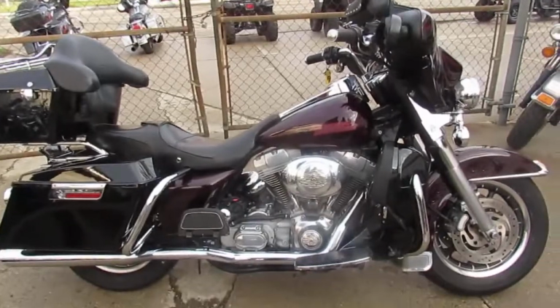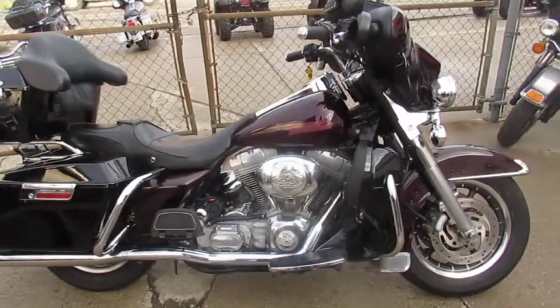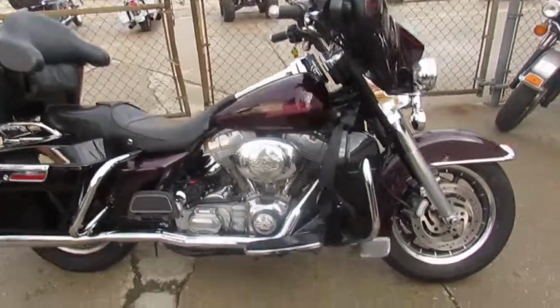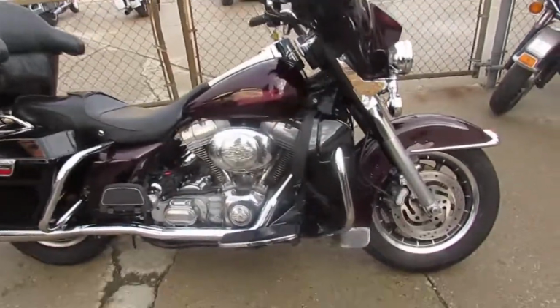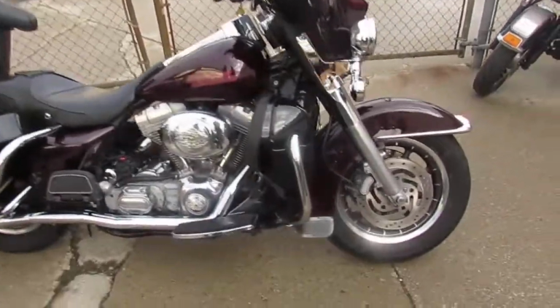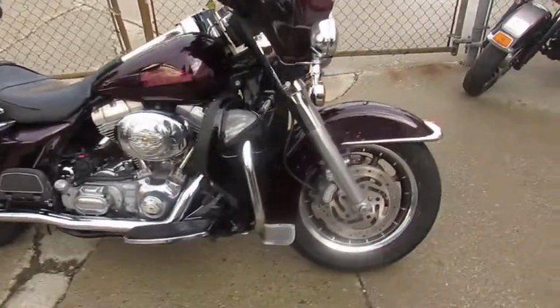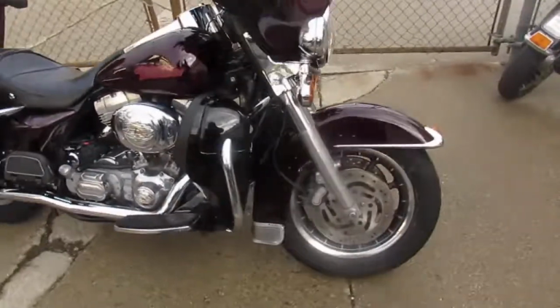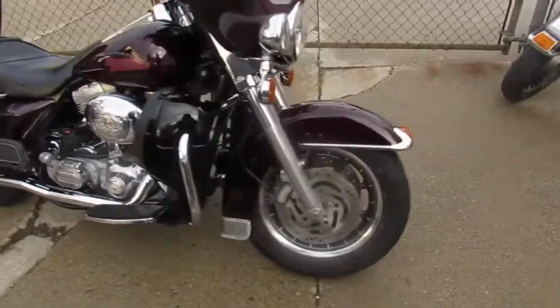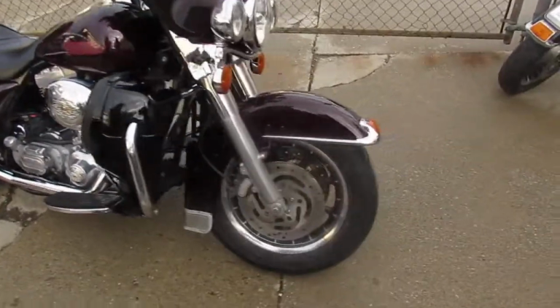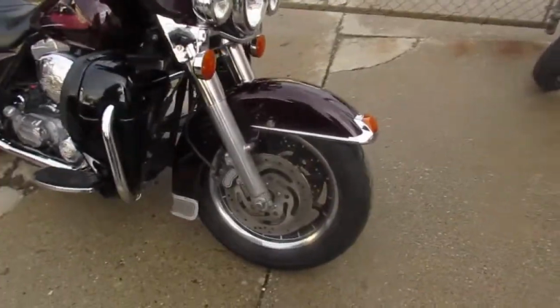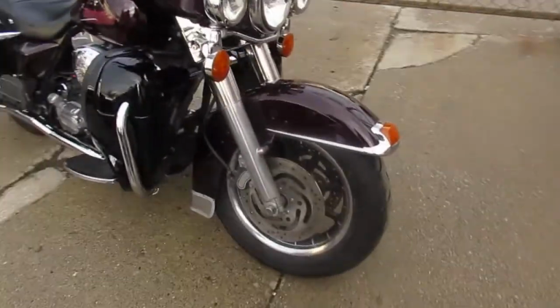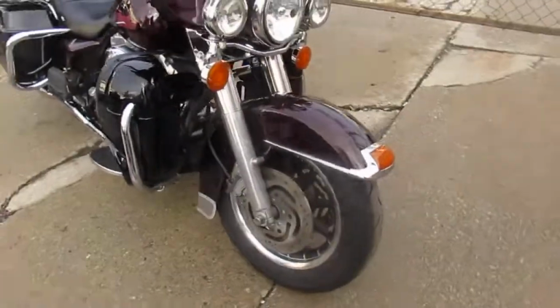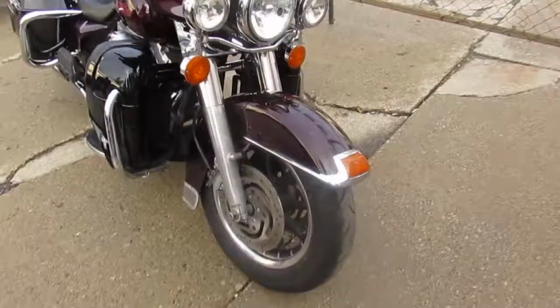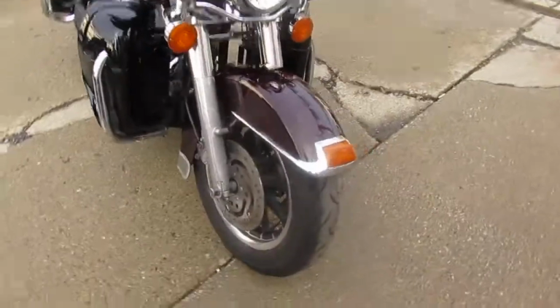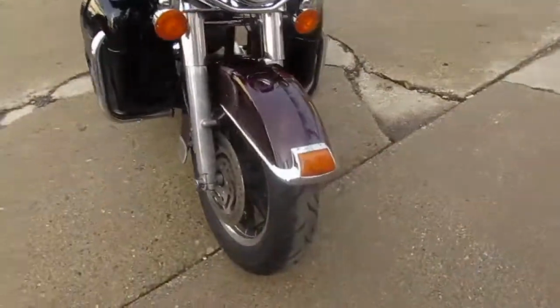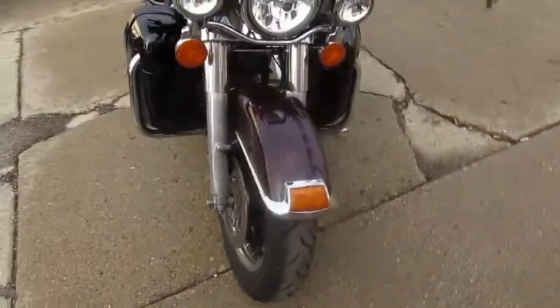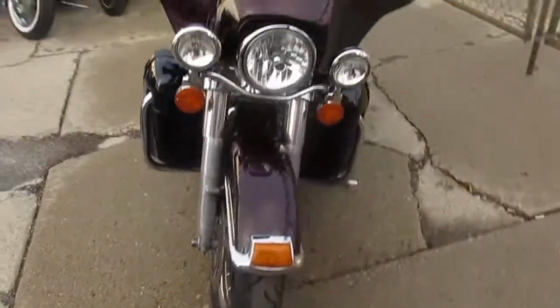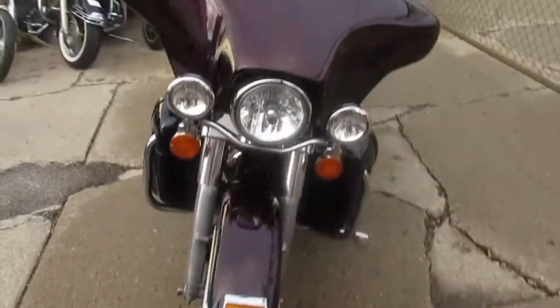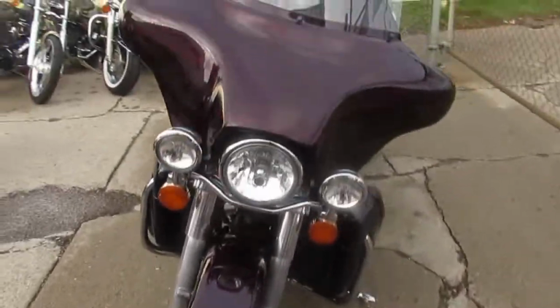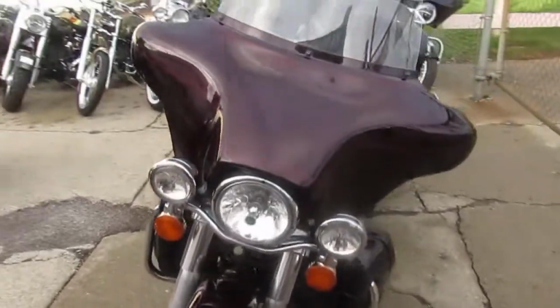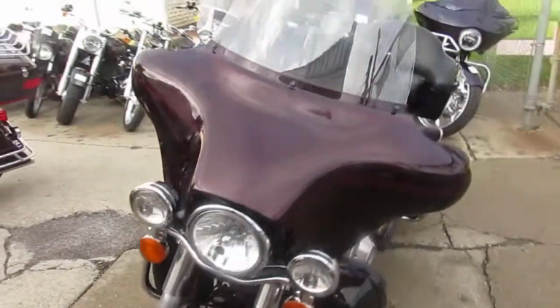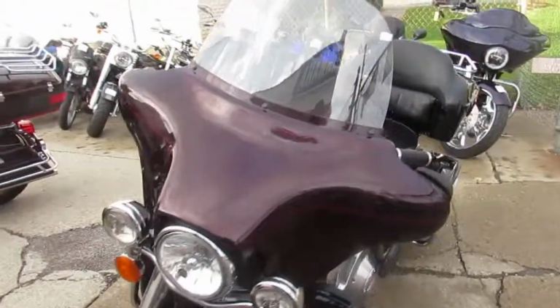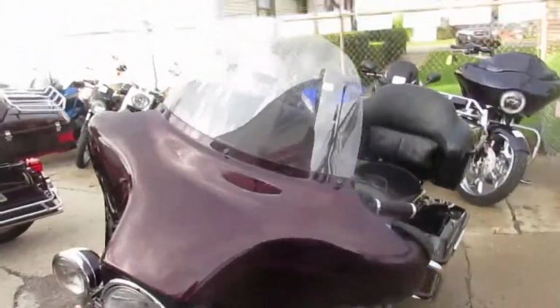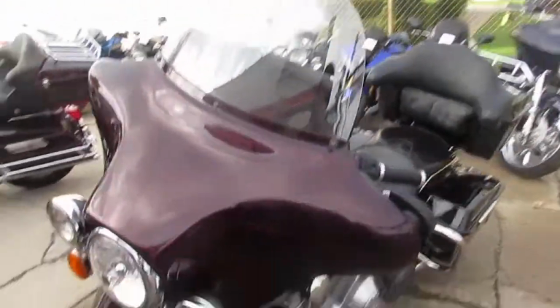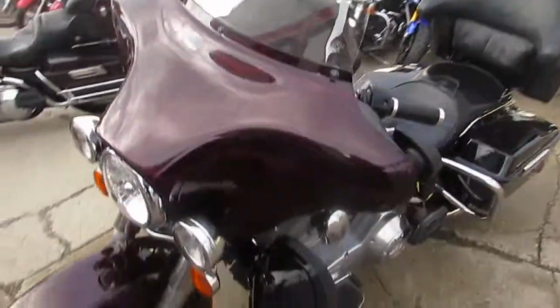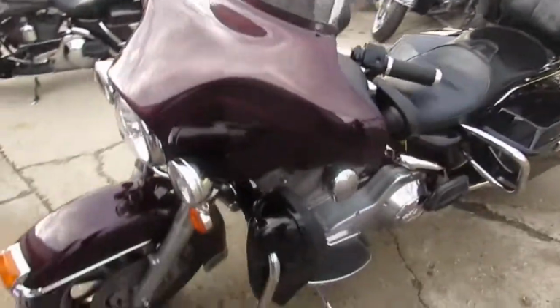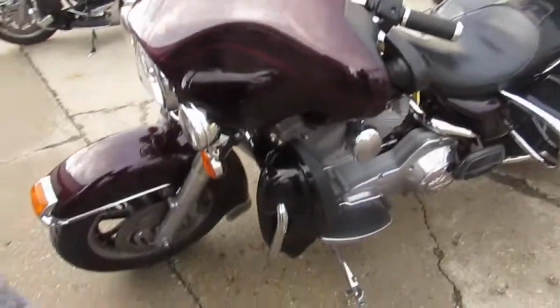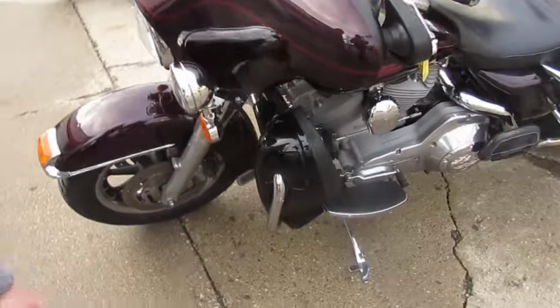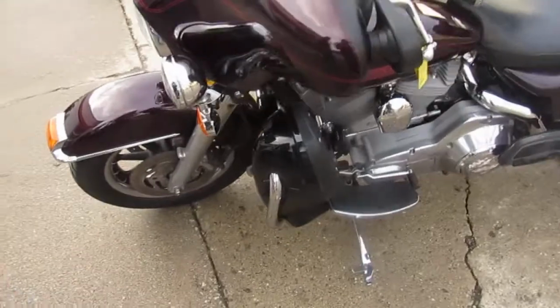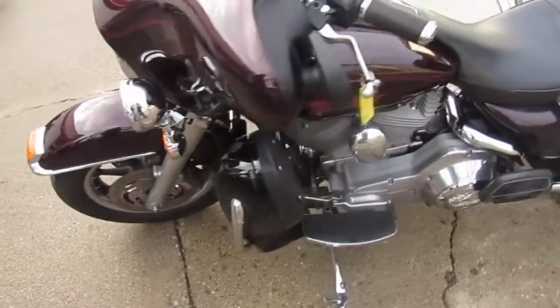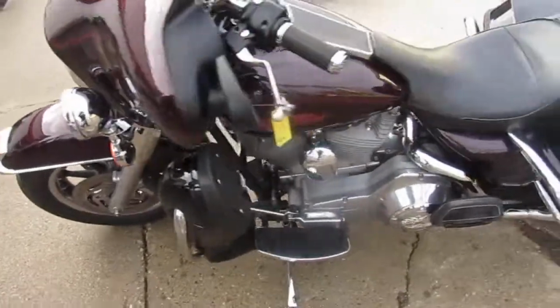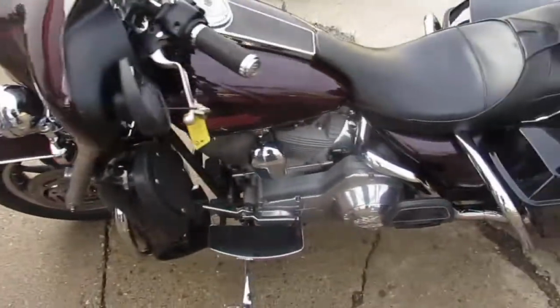Proof of Powersports.com doing some videos on our used Harleys. We got over 250, probably closer to 300 used Harleys in here. It's a beautiful fall day out, still a lot of riding season left.